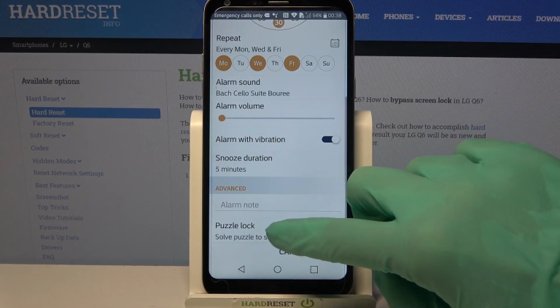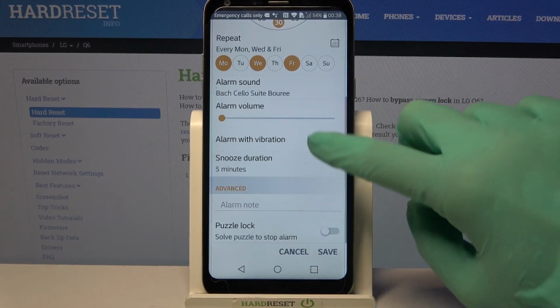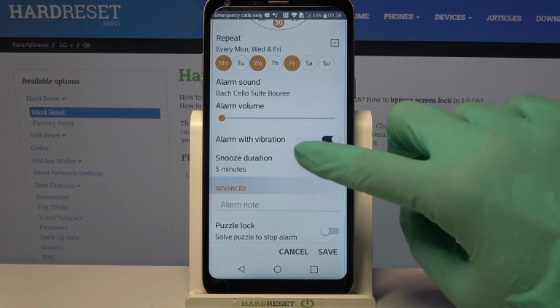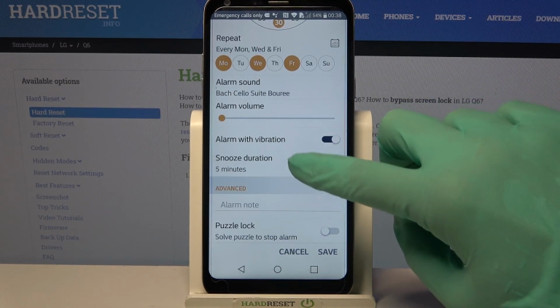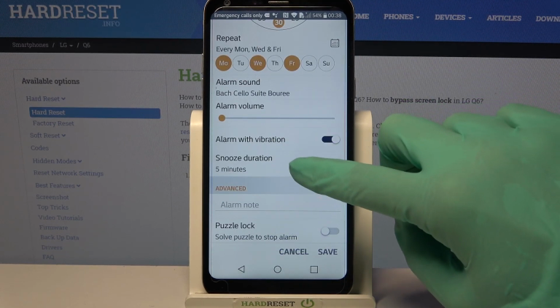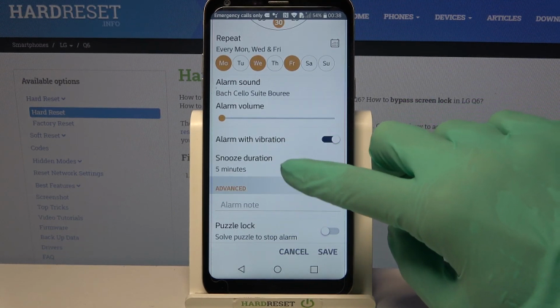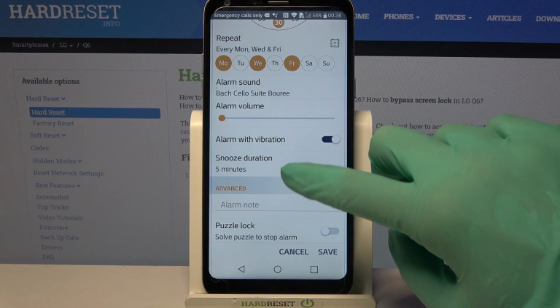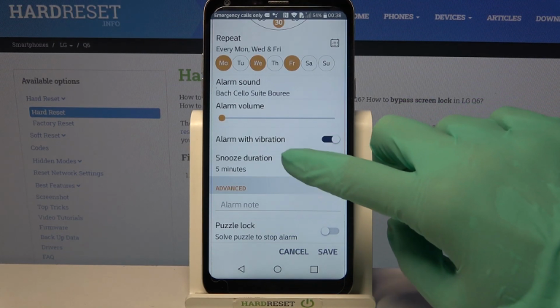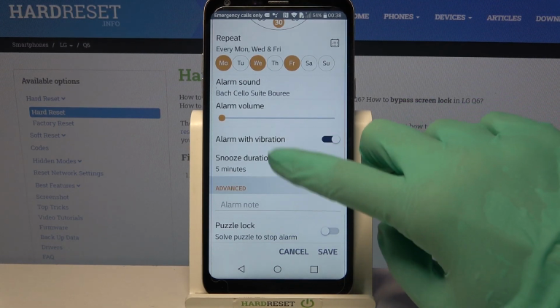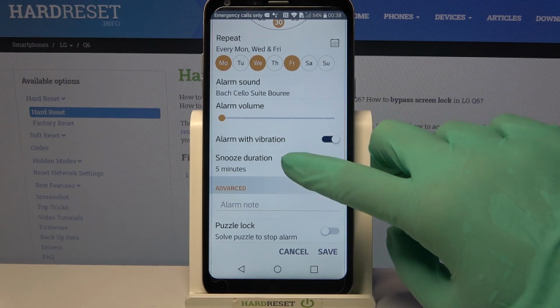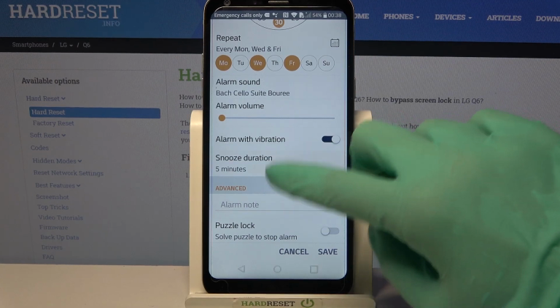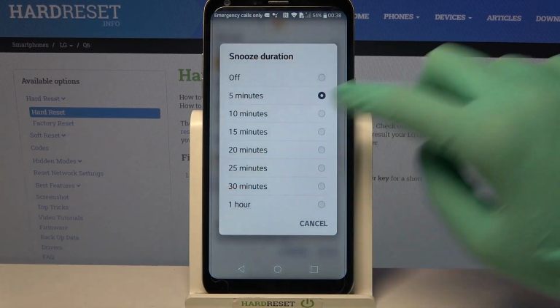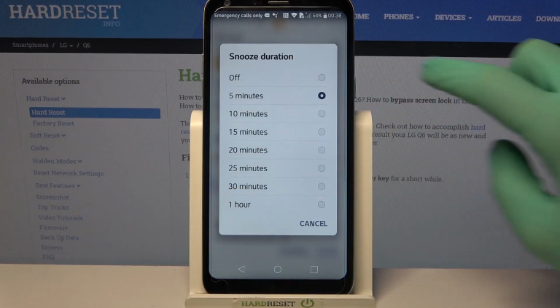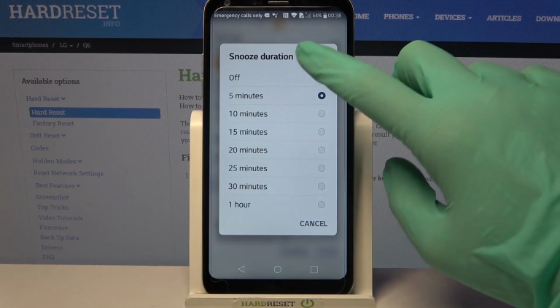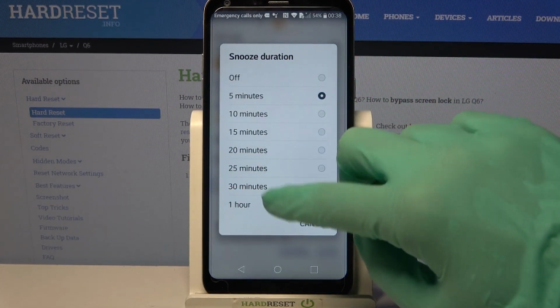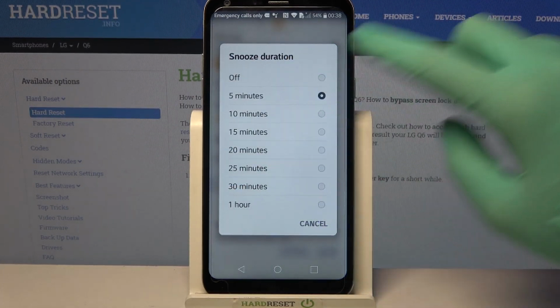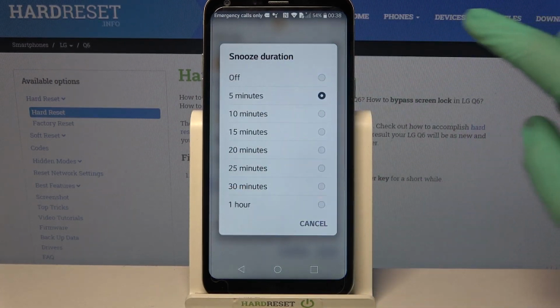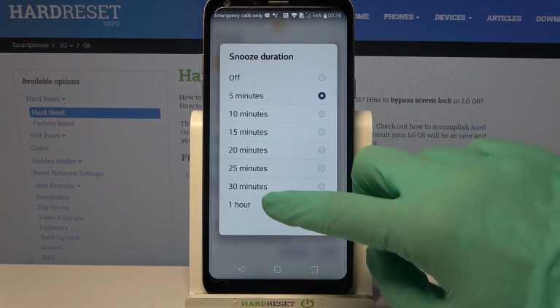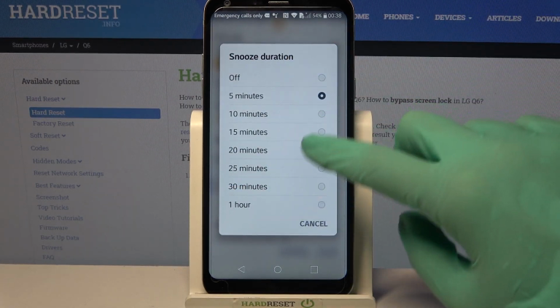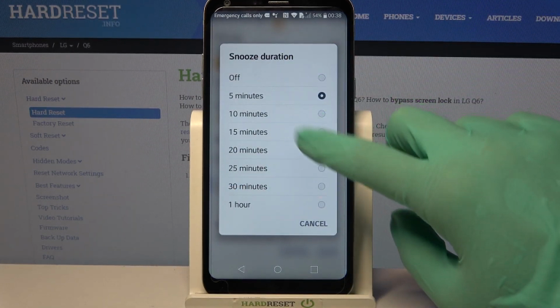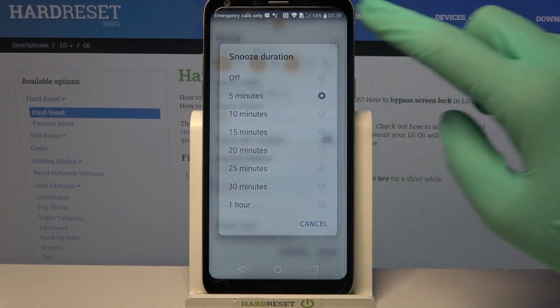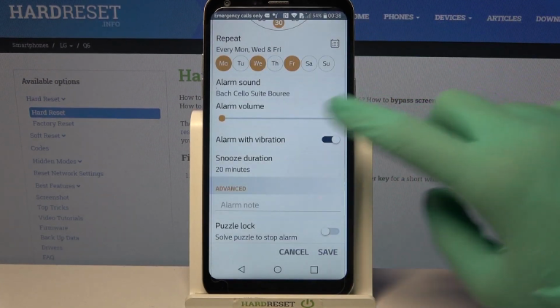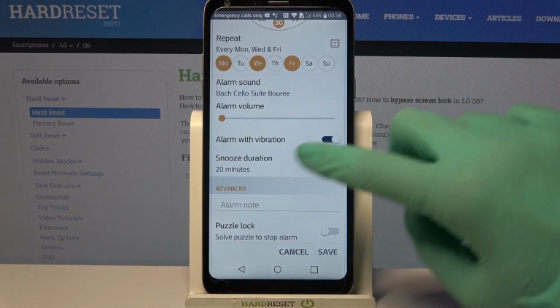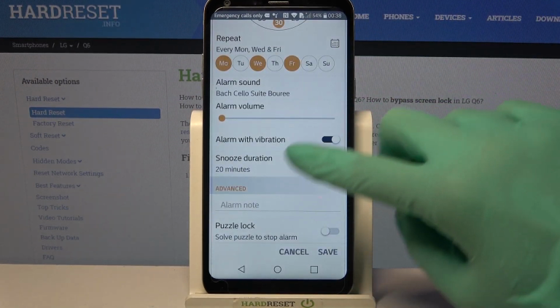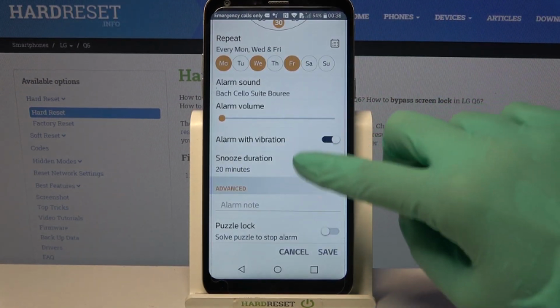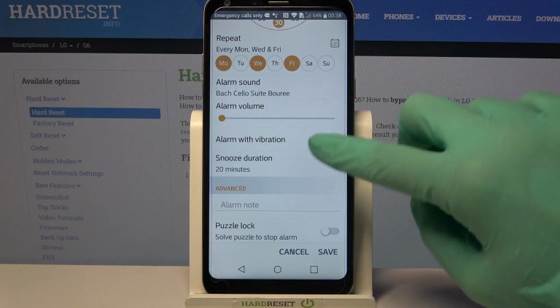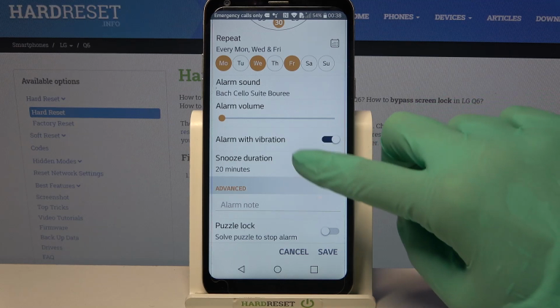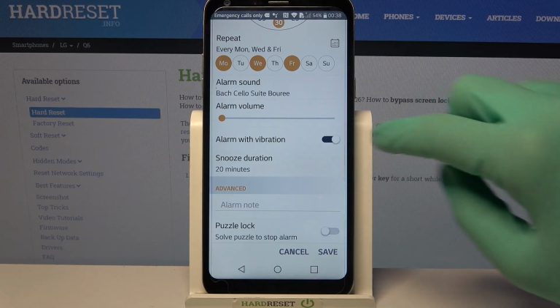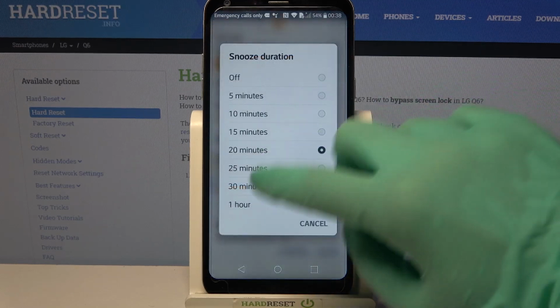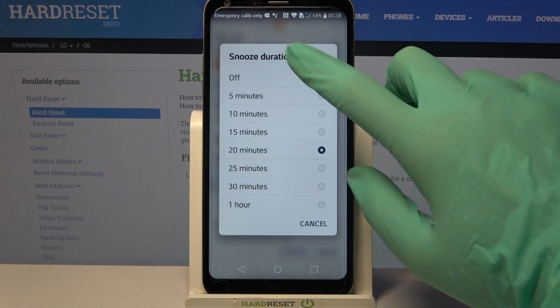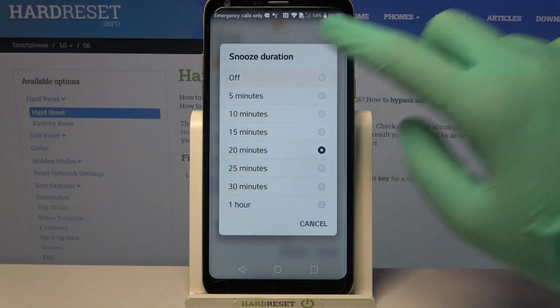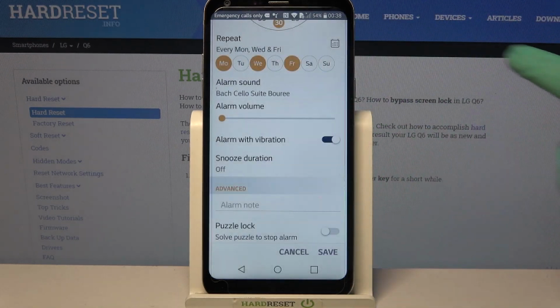Now choose the snooze duration by clicking over here and picking one of the options. You can also turn it off completely by clicking on off.